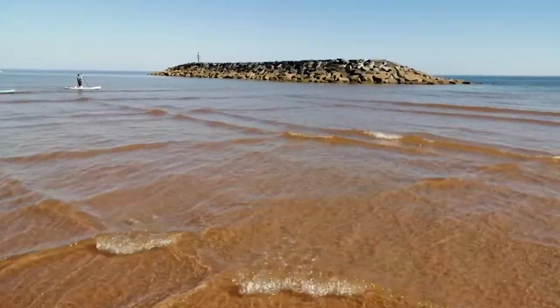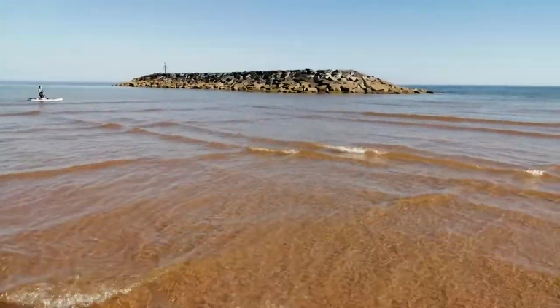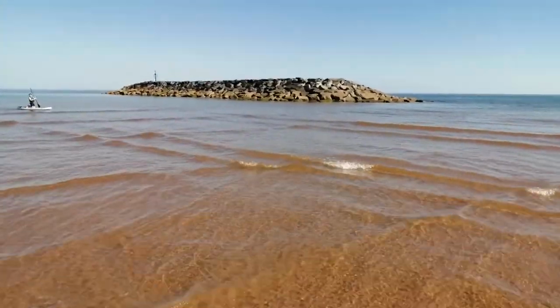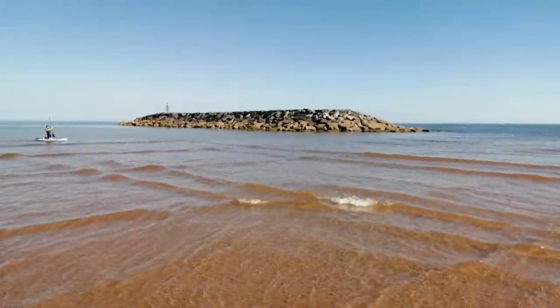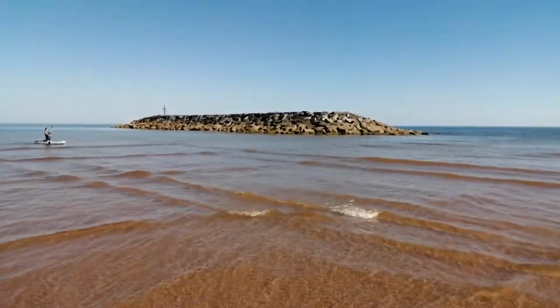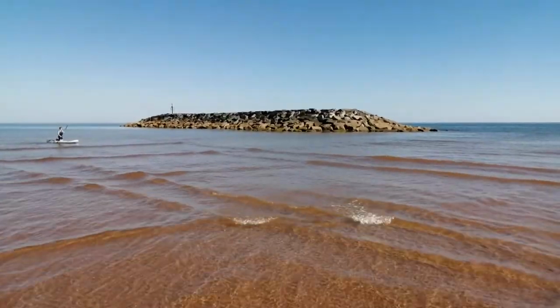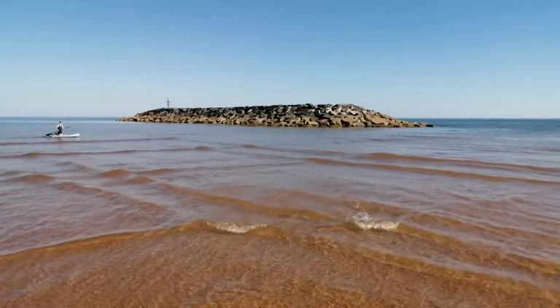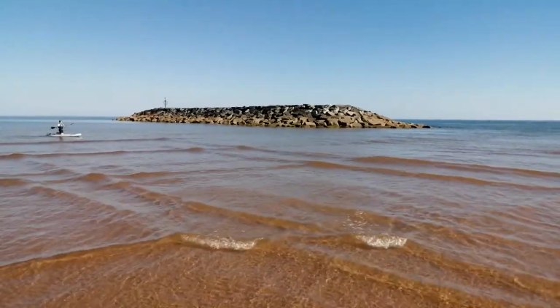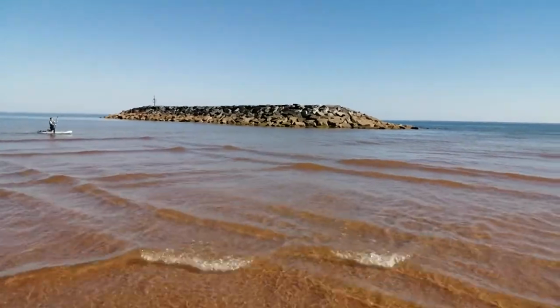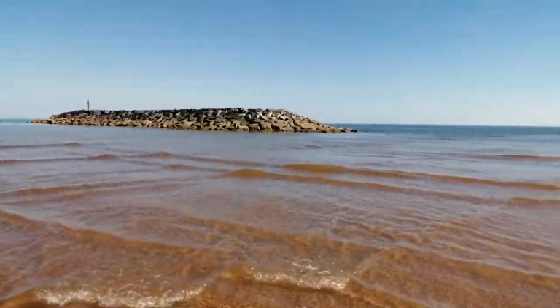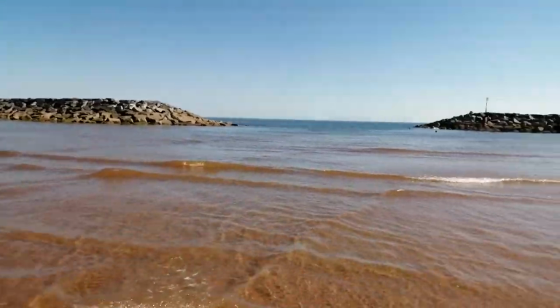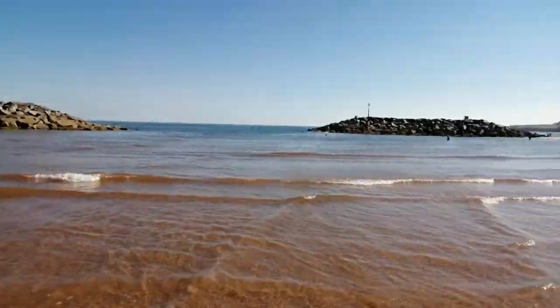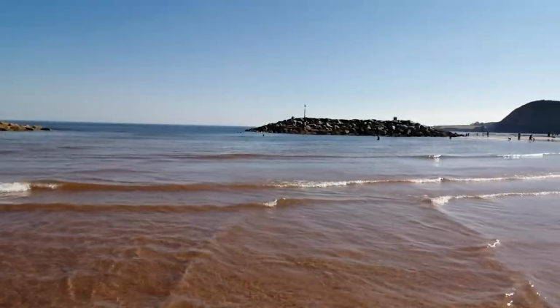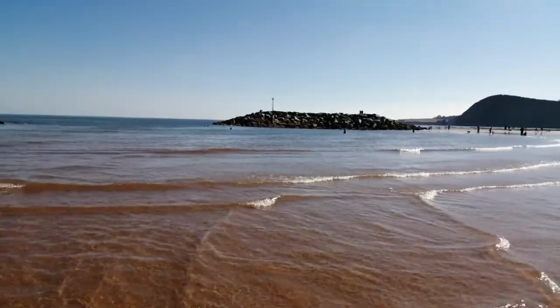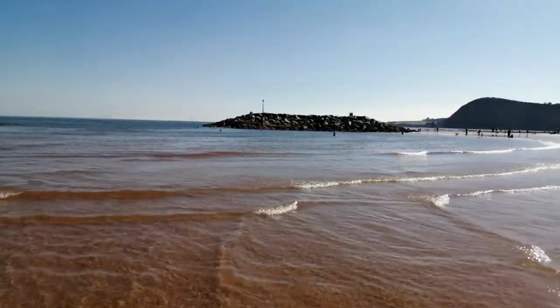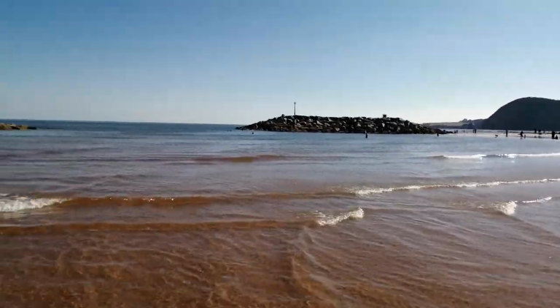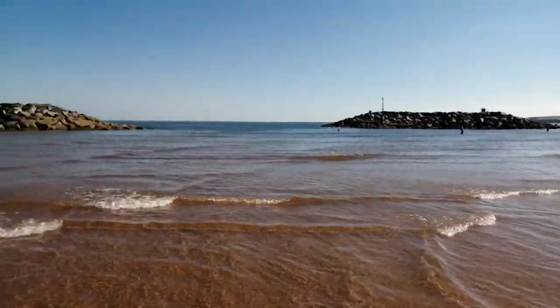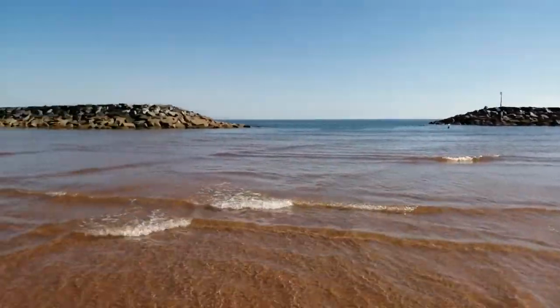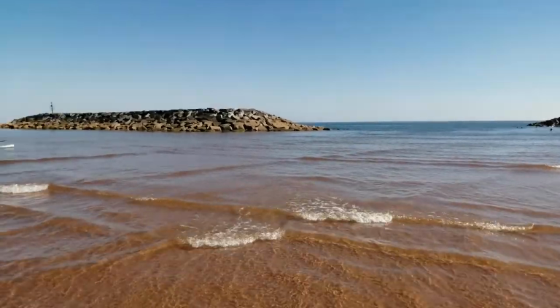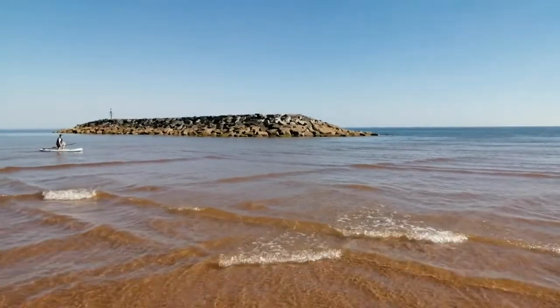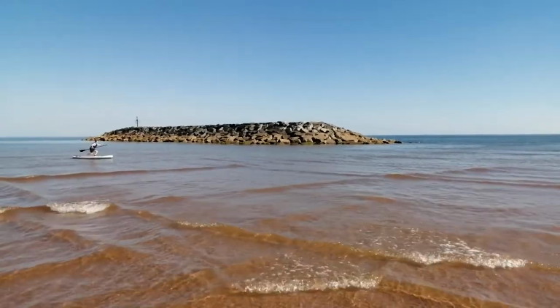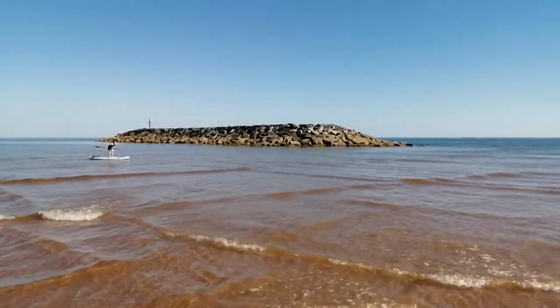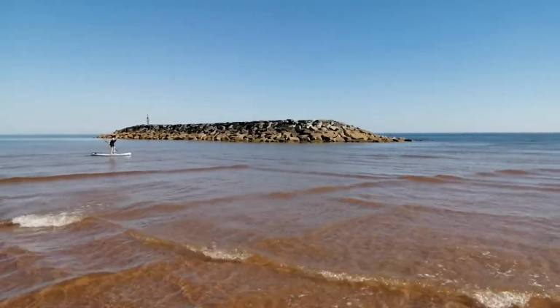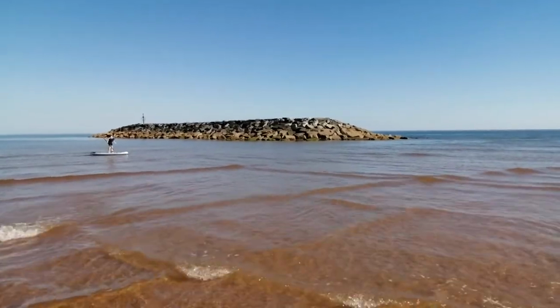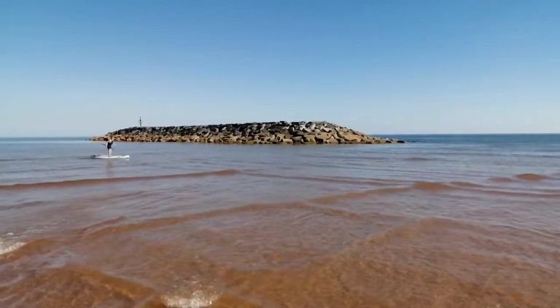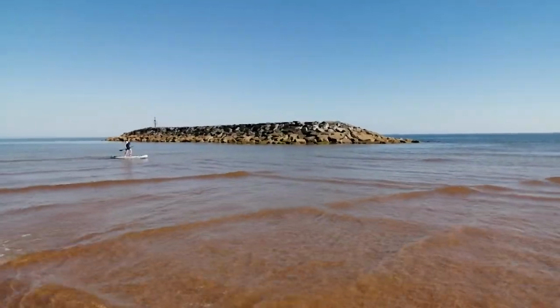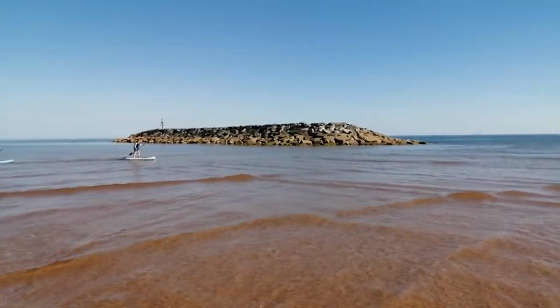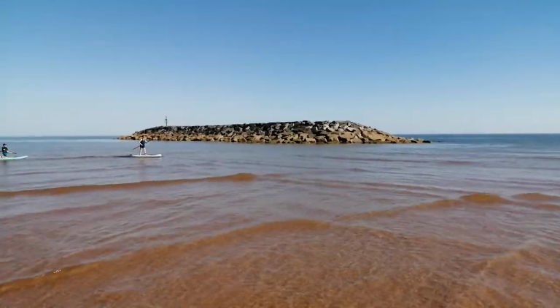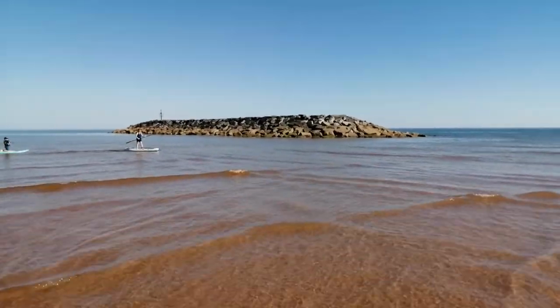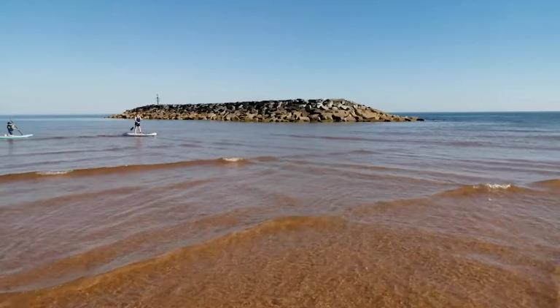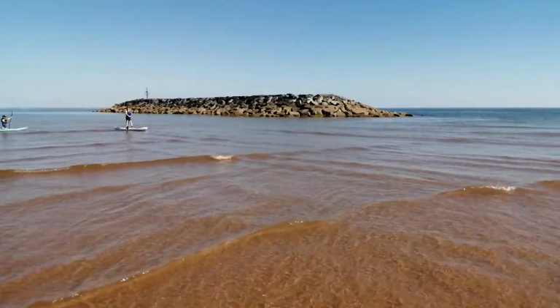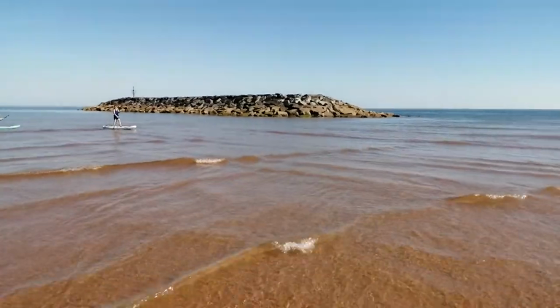So this is the rock island, and there's another one. They're made from broken rocks, probably to break up the sea's effect on the coast. But interestingly...